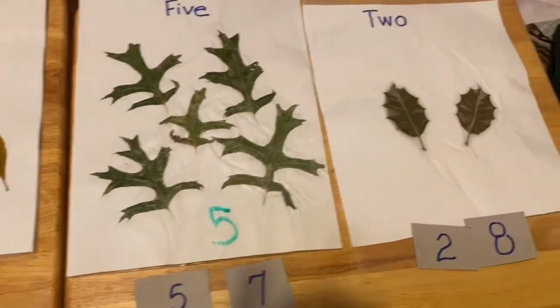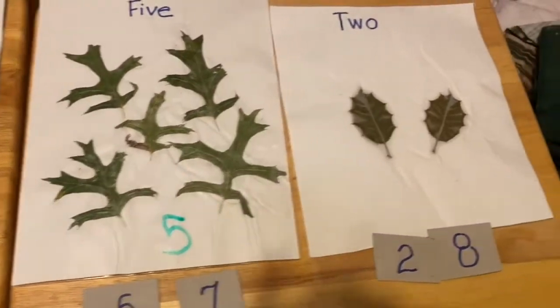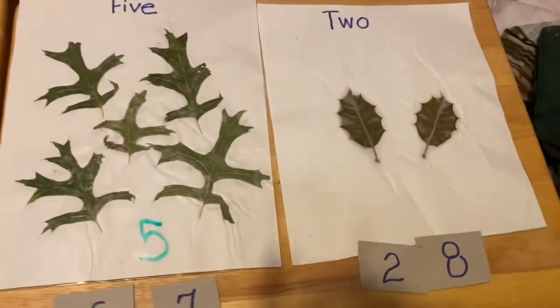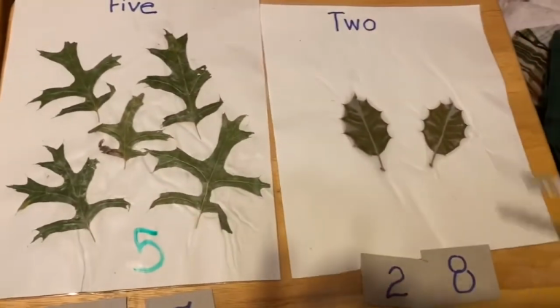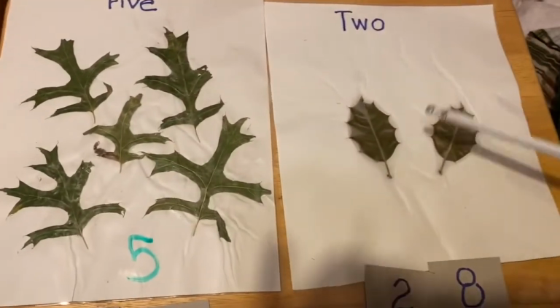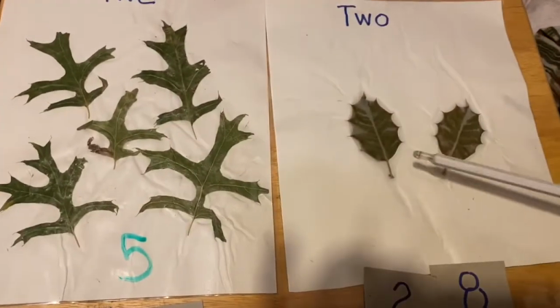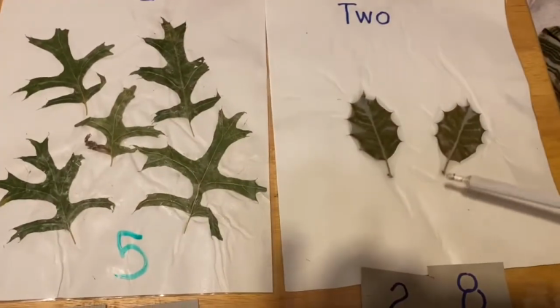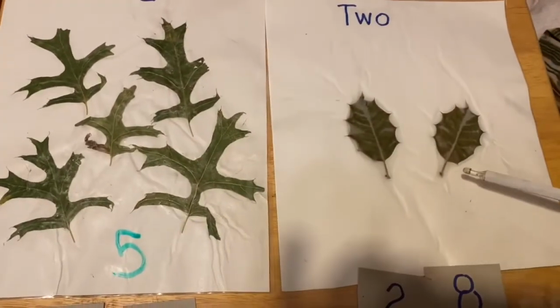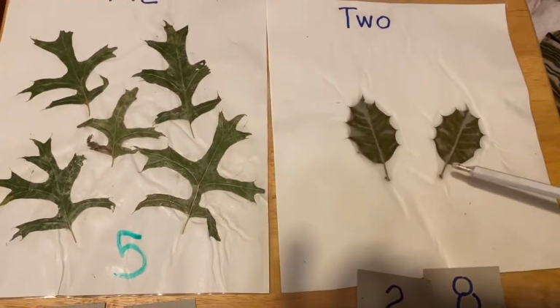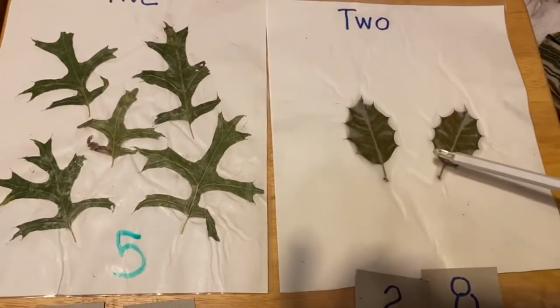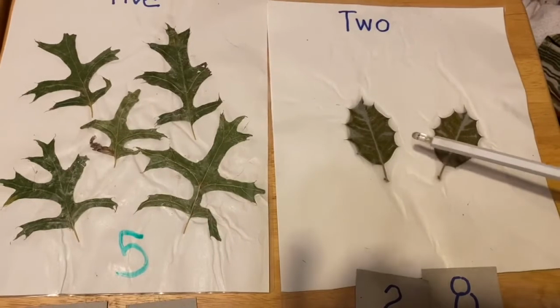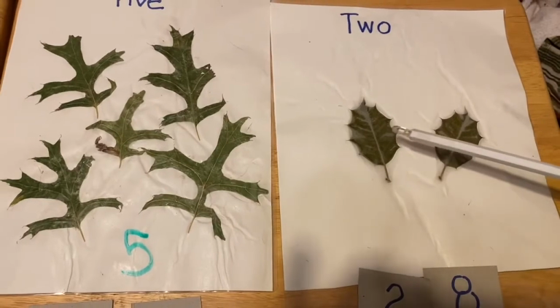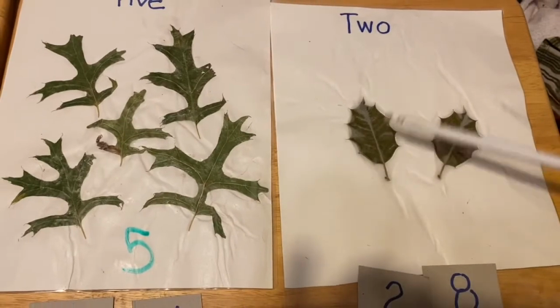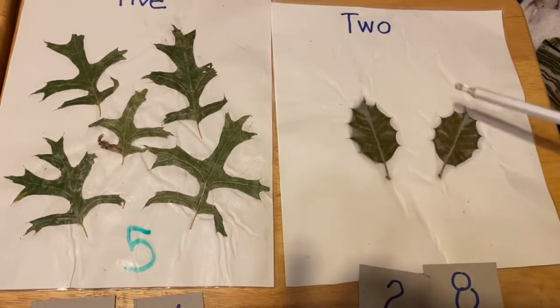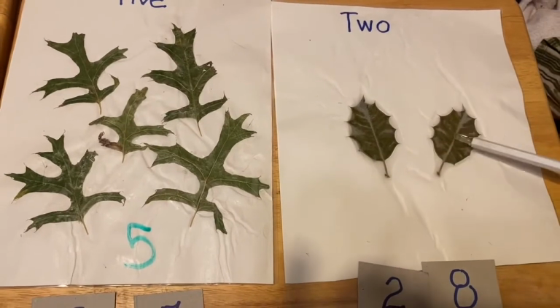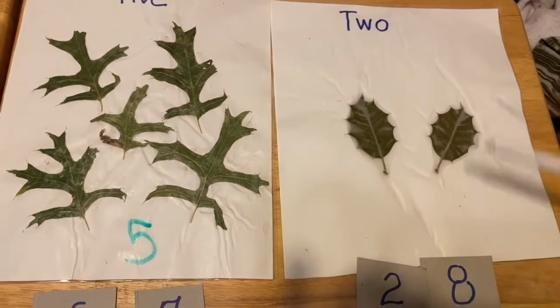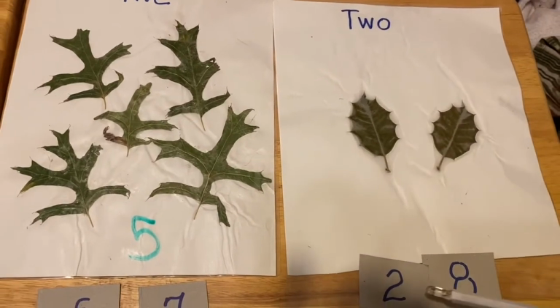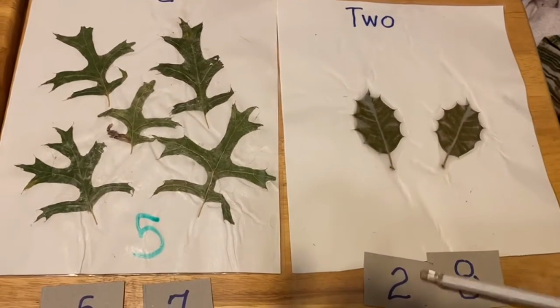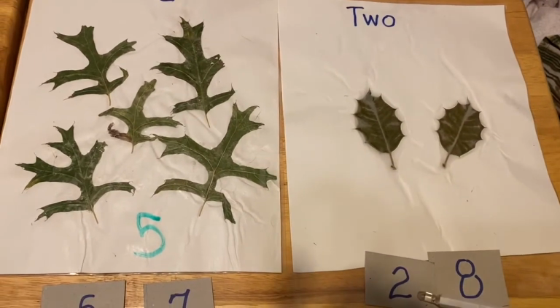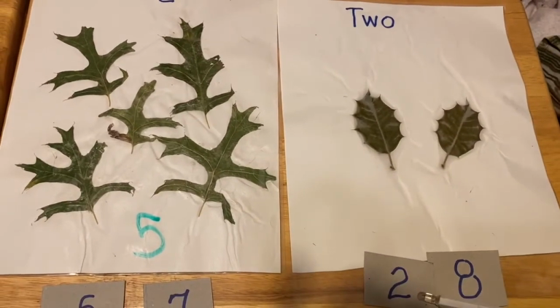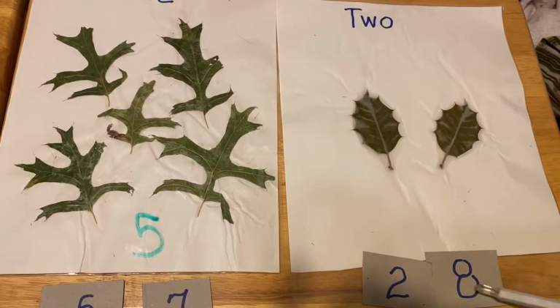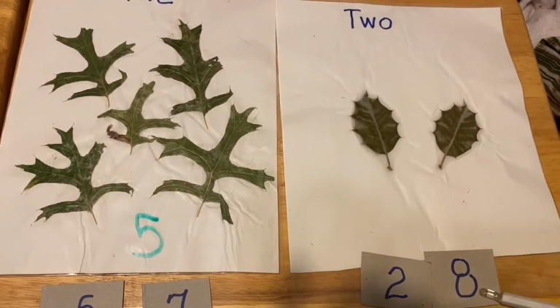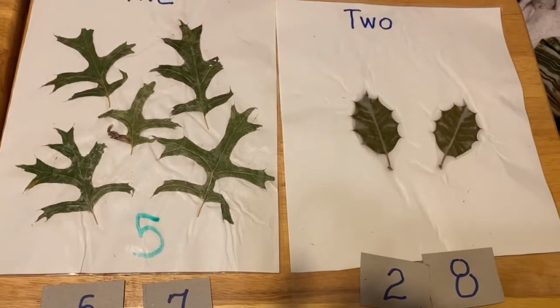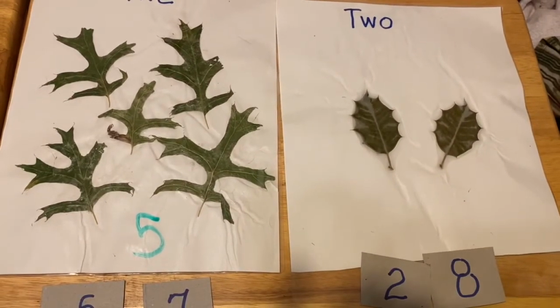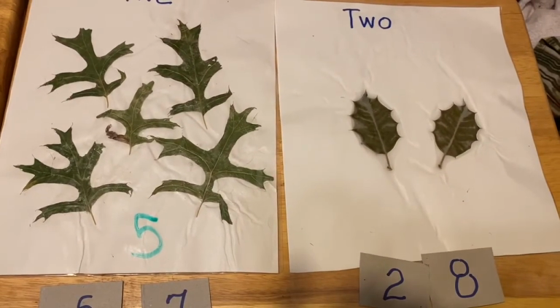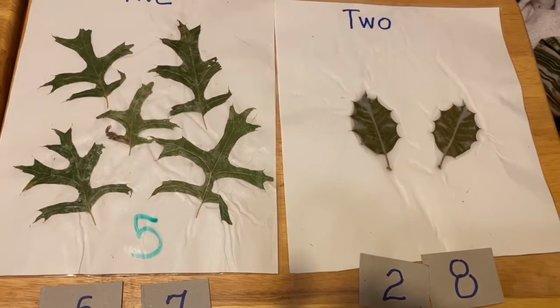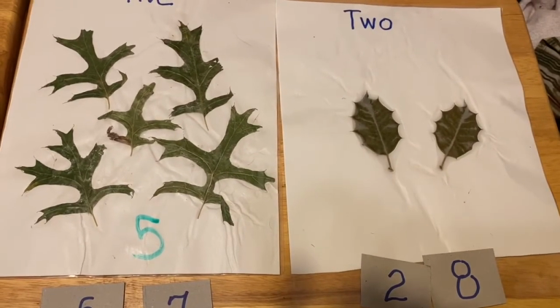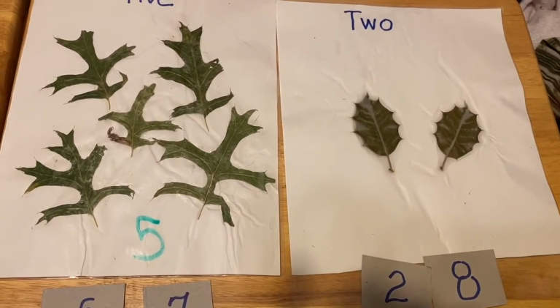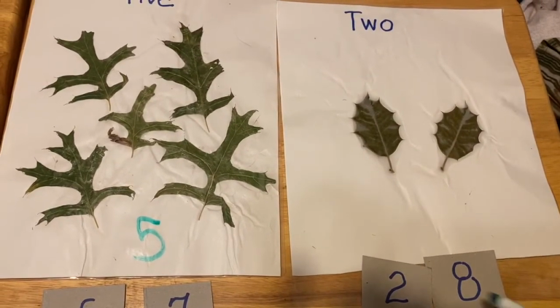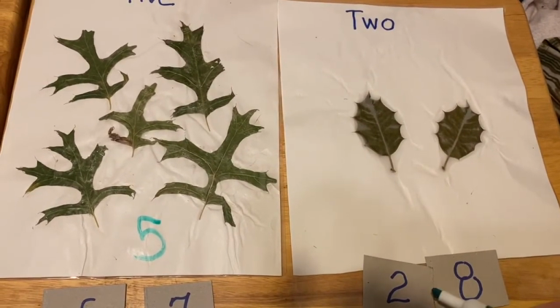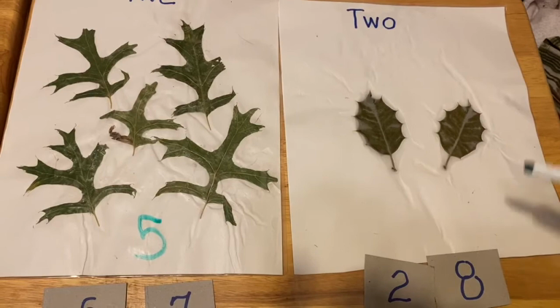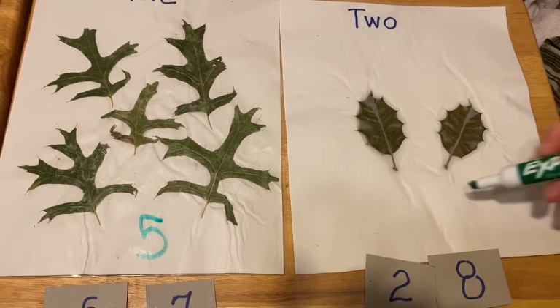Okay, this one should be easy. One, two. Is this the number two, or is this the number two? Correct, it's this one.